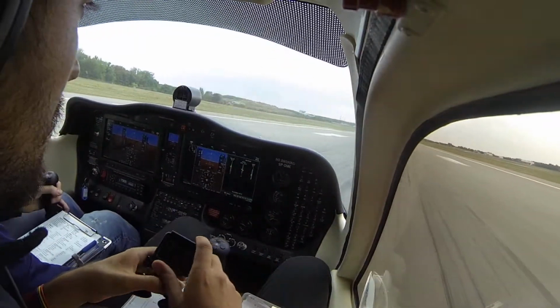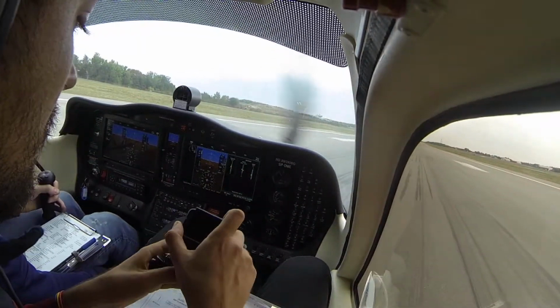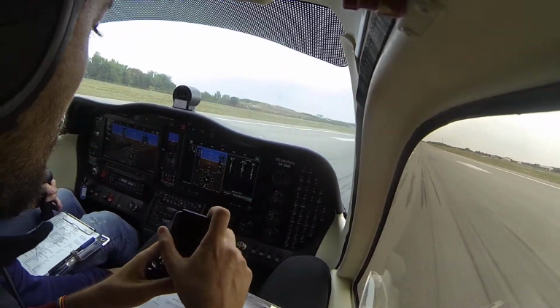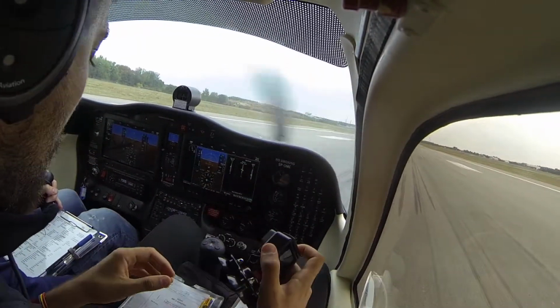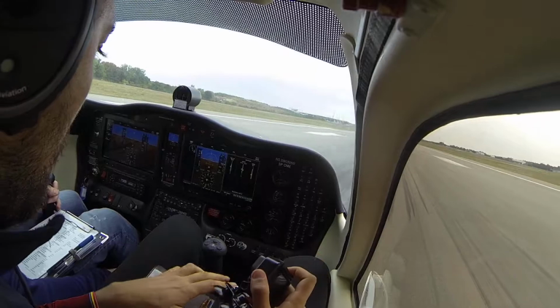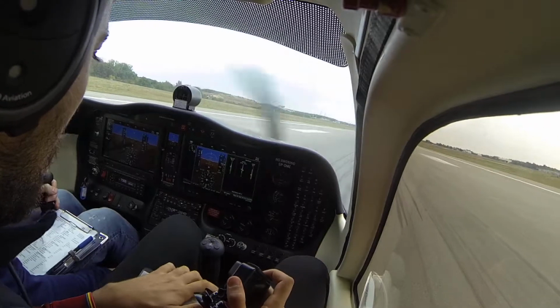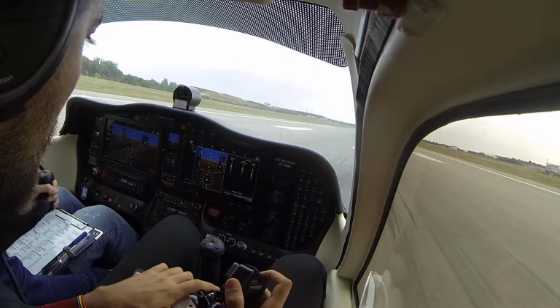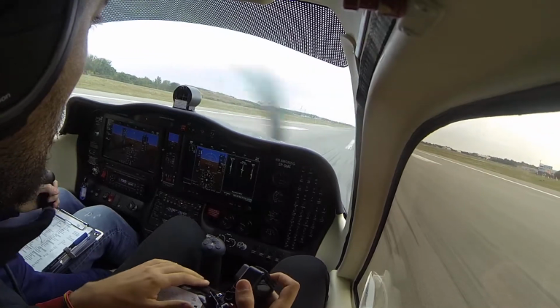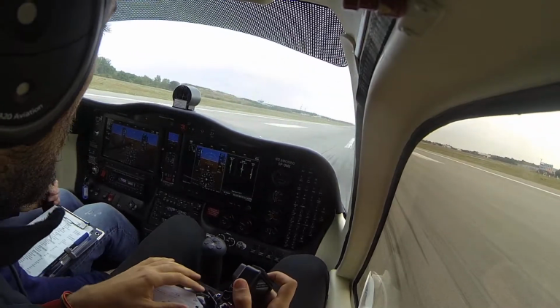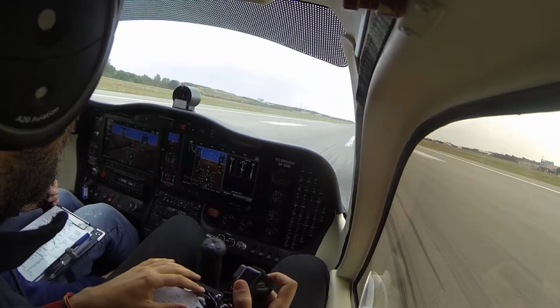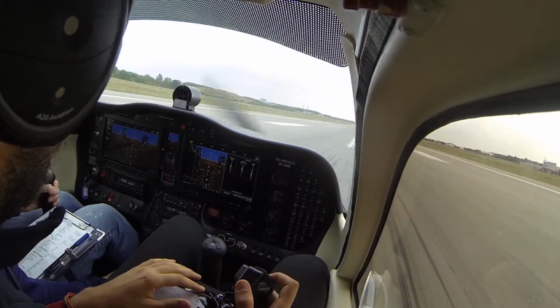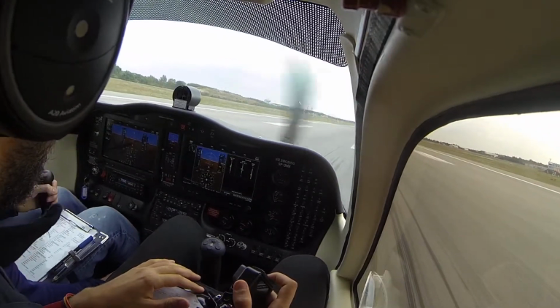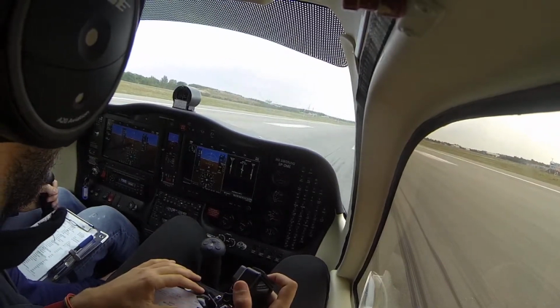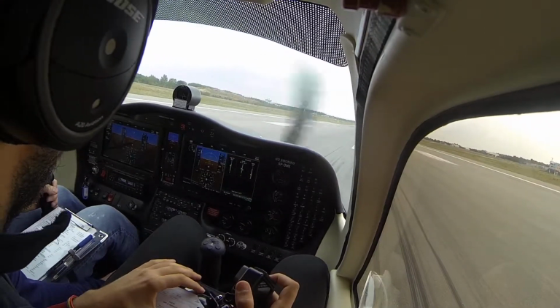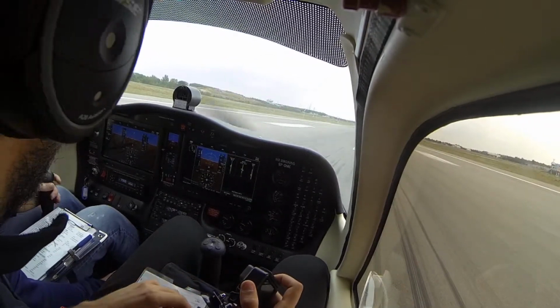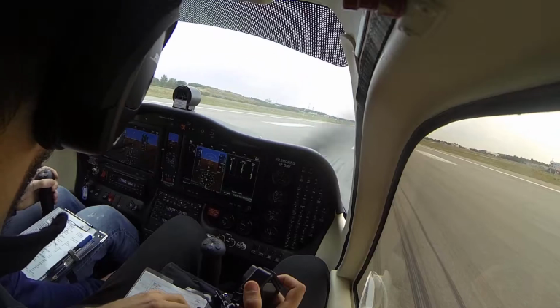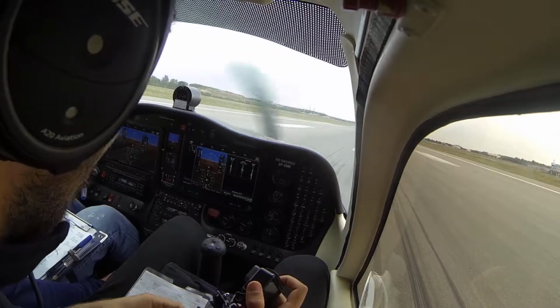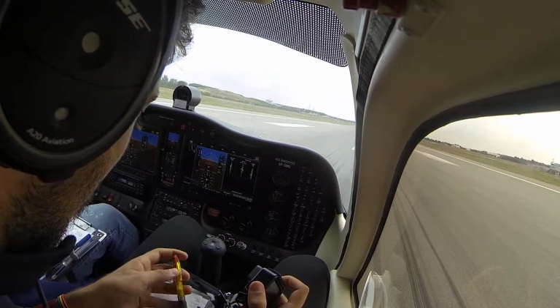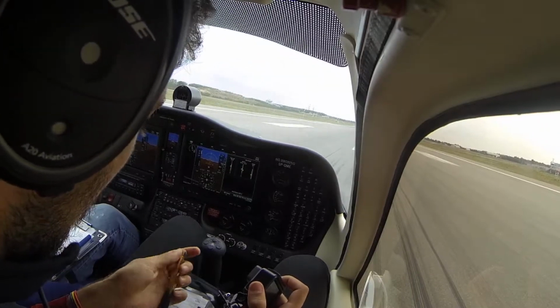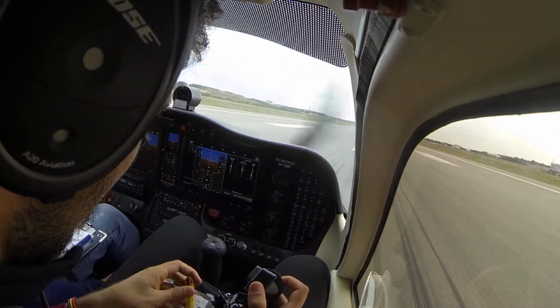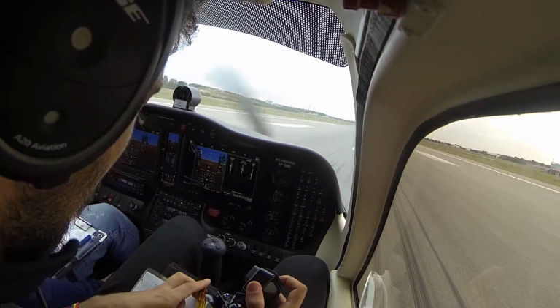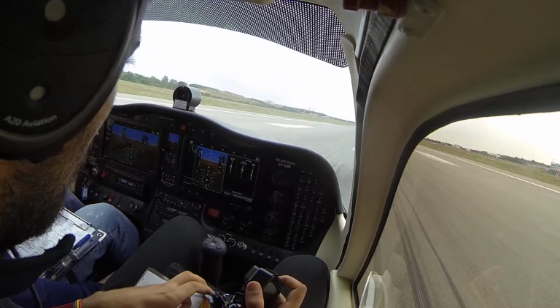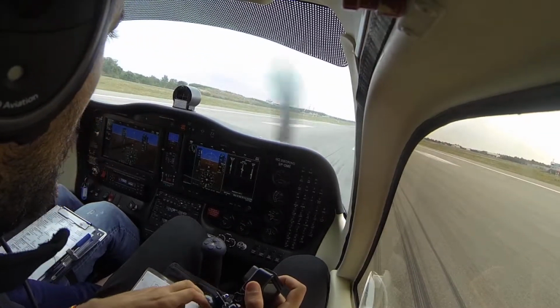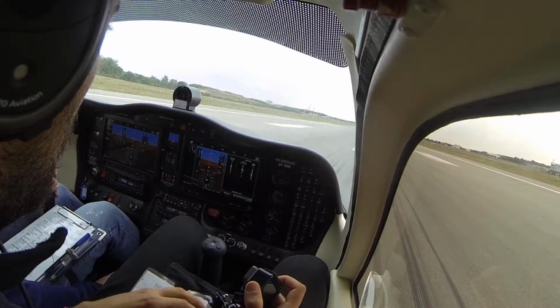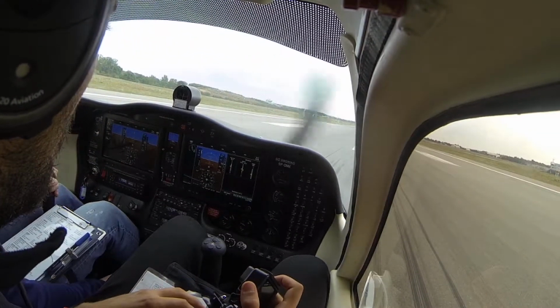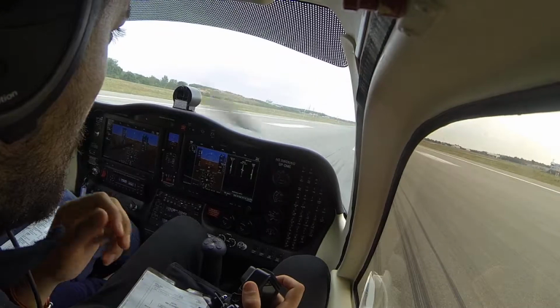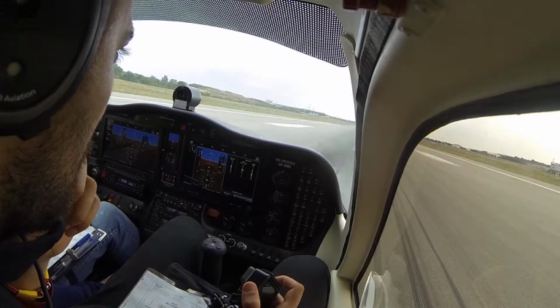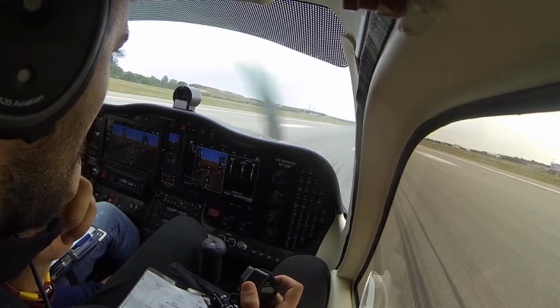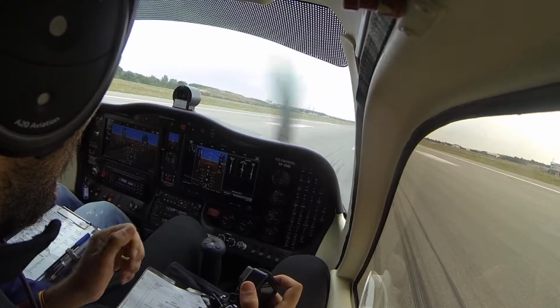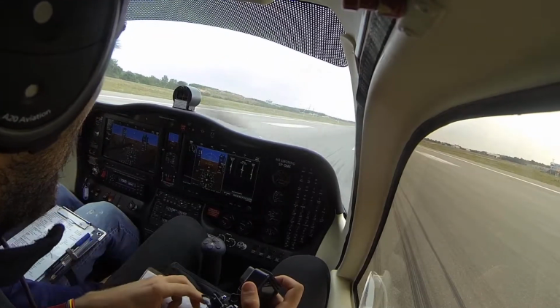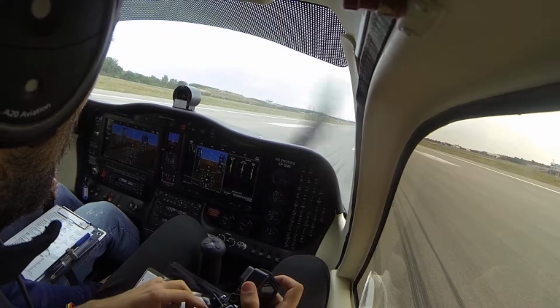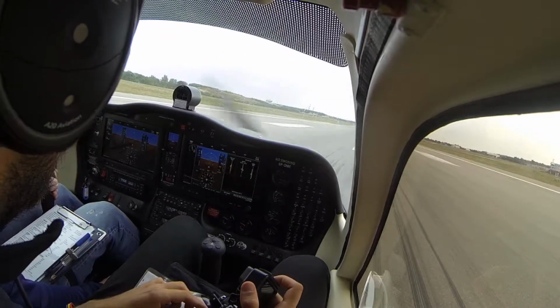Okay, straight nose wheel — nose wheel is straight. Just confirm with him the clearance. Bertolini 8 Echo X-ray is lined up on runway 07, and just confirm it's a left-hand turnout after take-off.